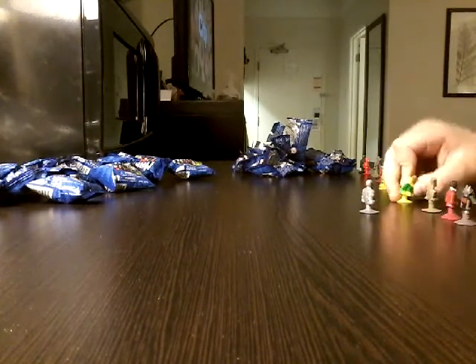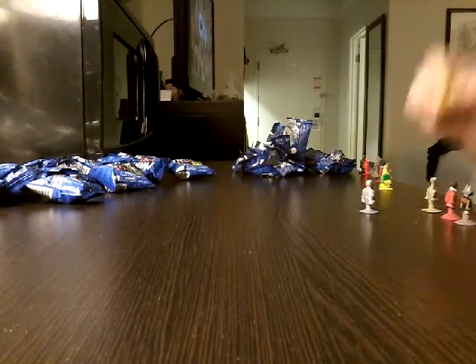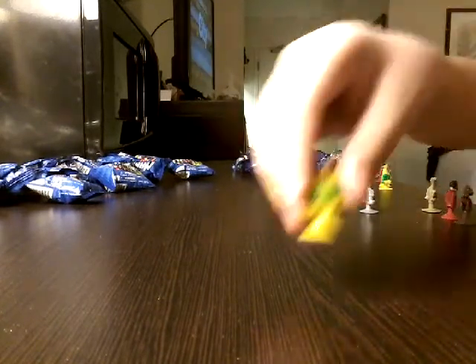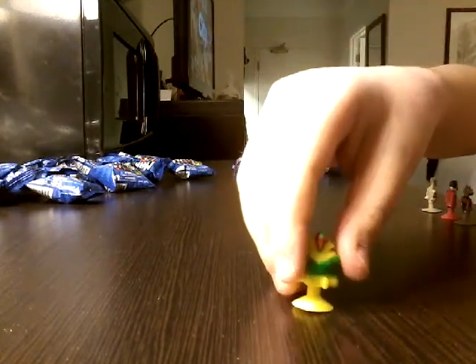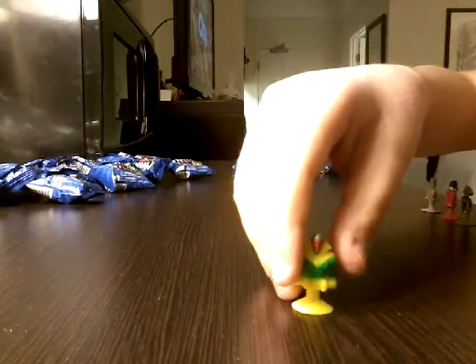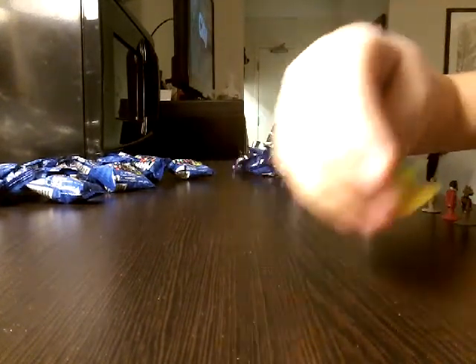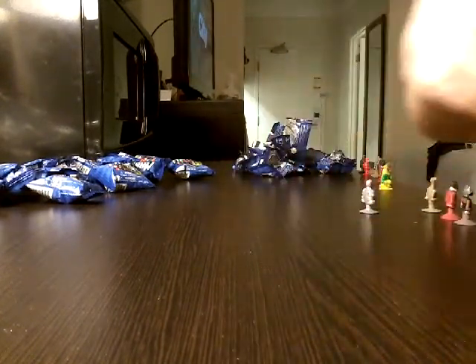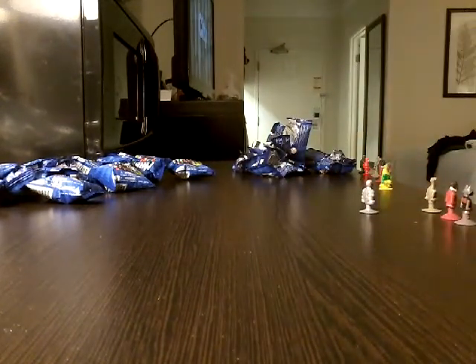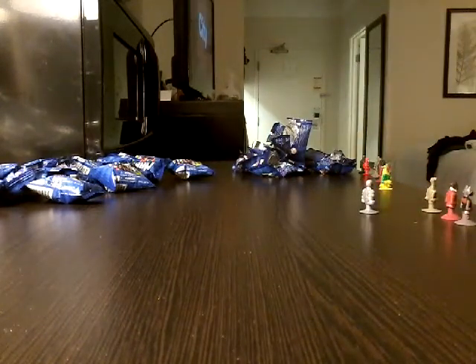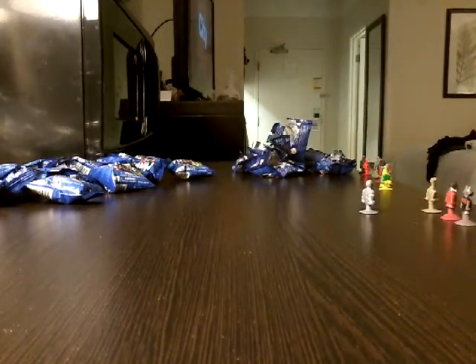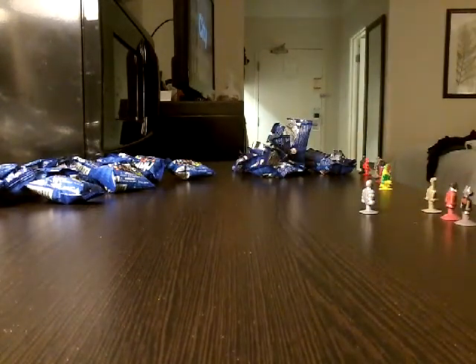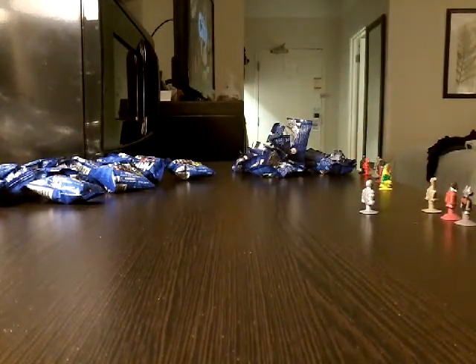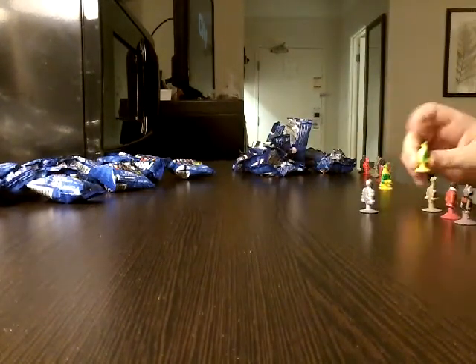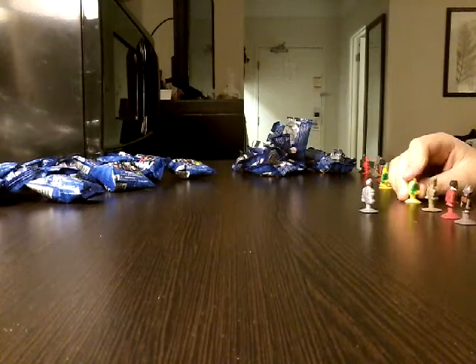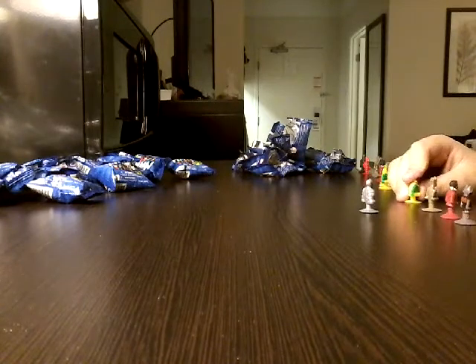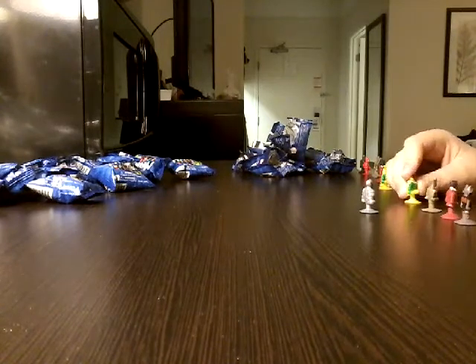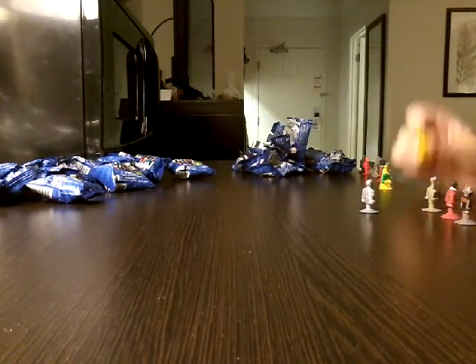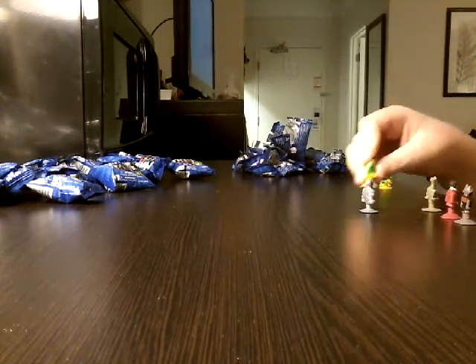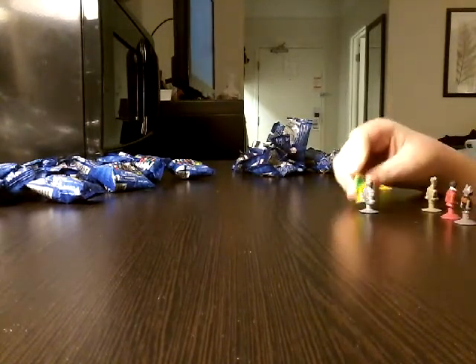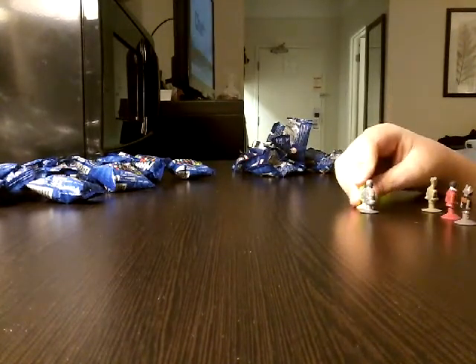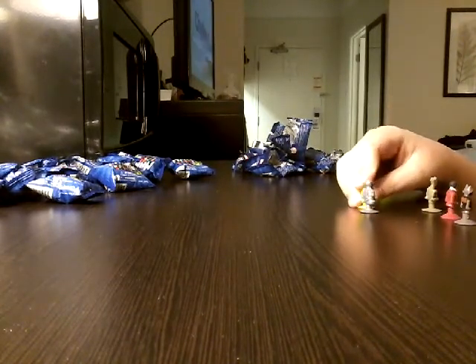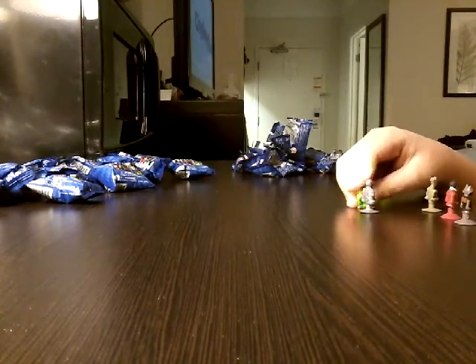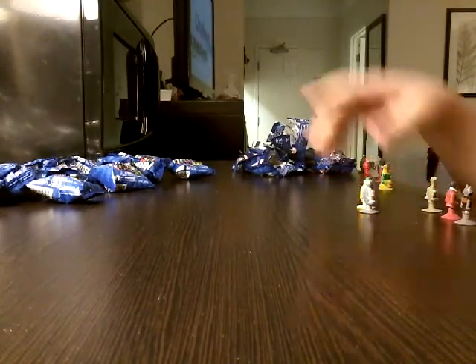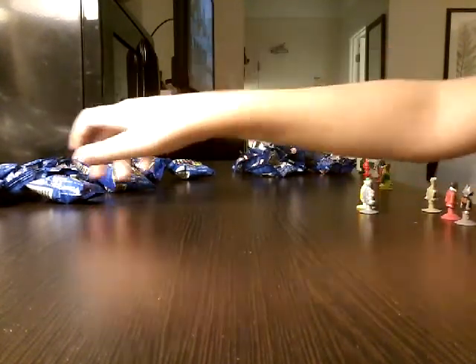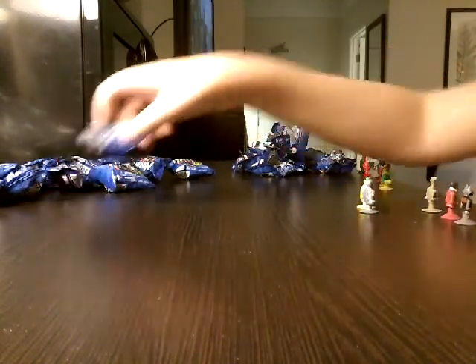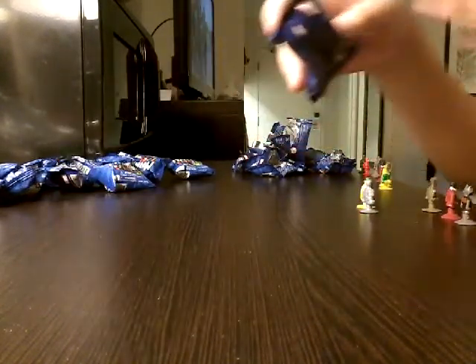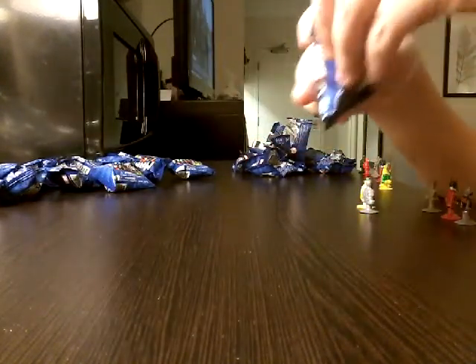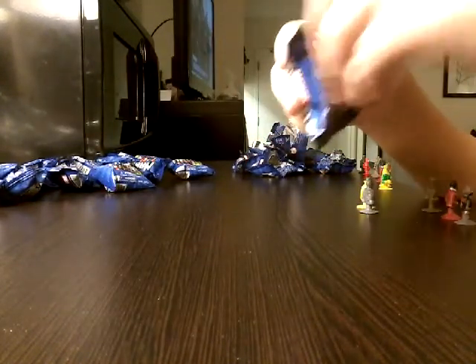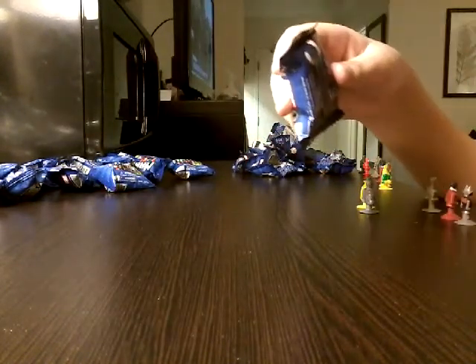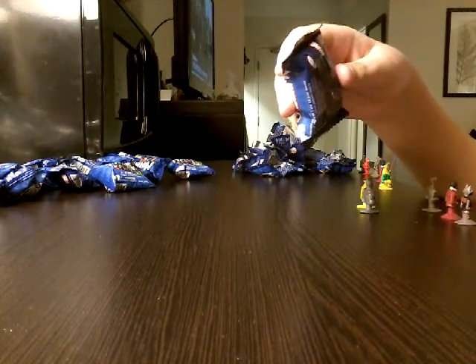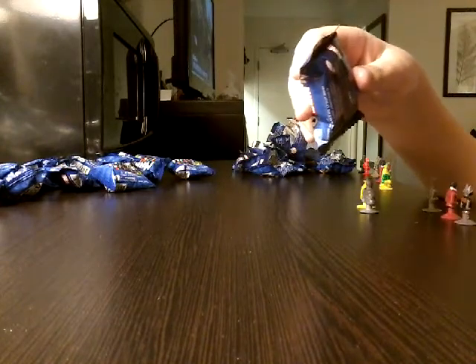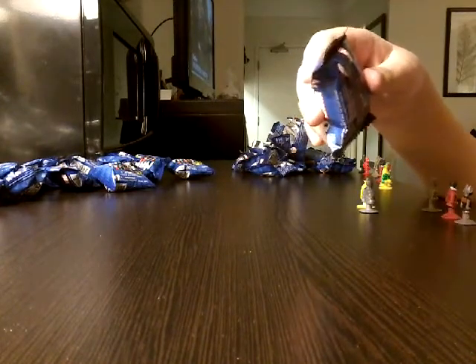This guy might not even be Spider-Man - looks a little weird. I don't know what these two are from, so I'll just put them over here. First Spider-Man character - I don't think there will be any more Spider-Man characters.